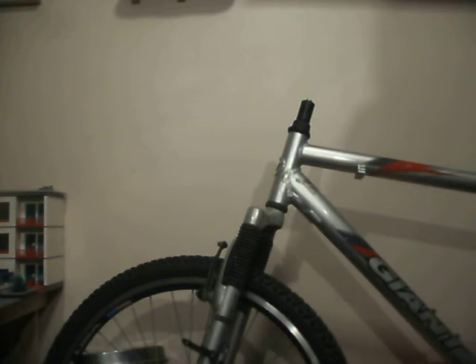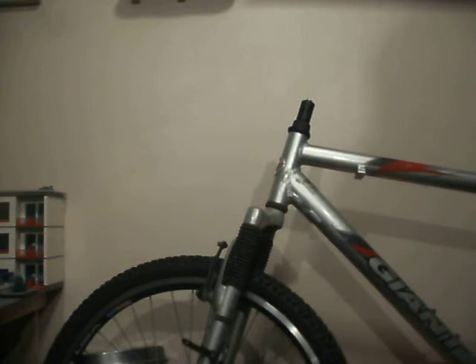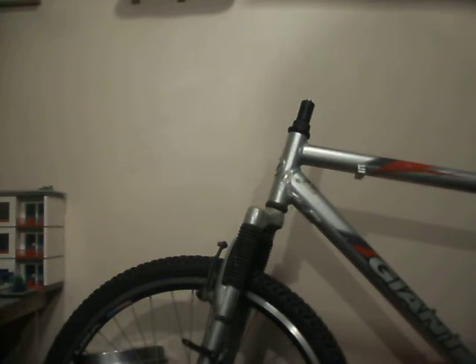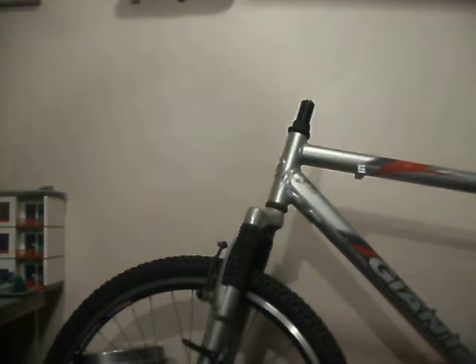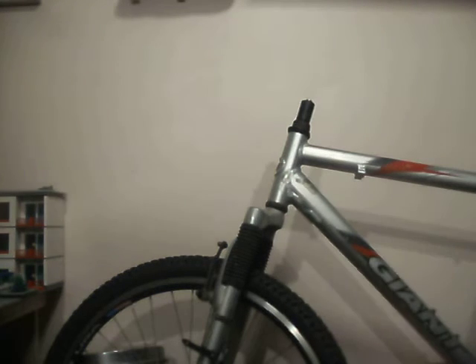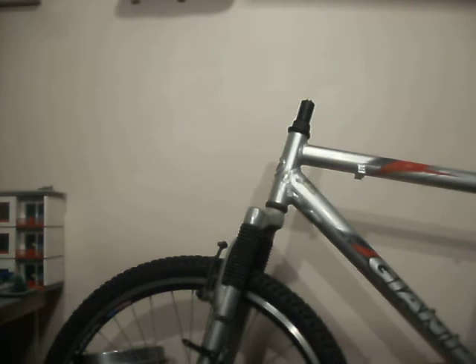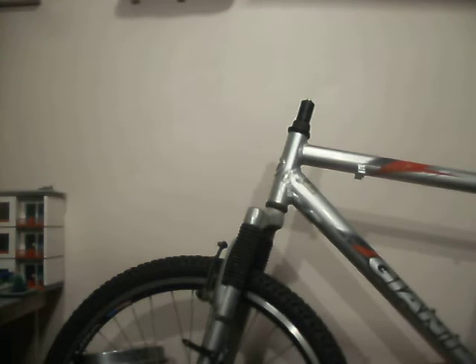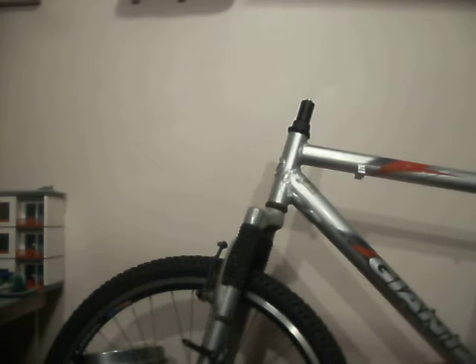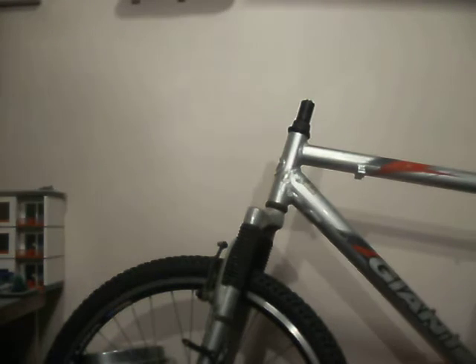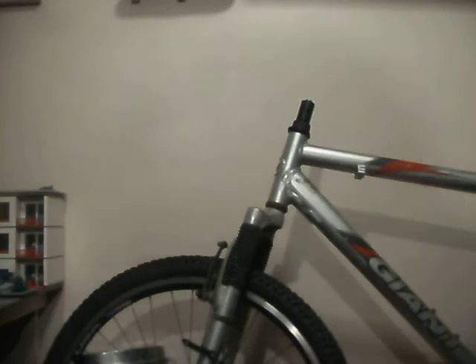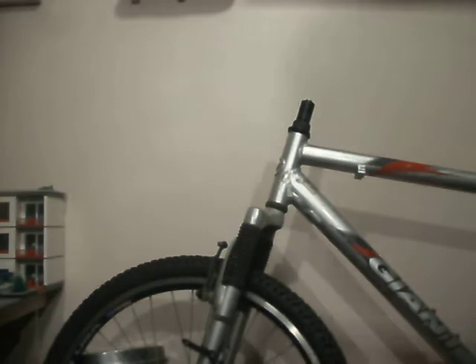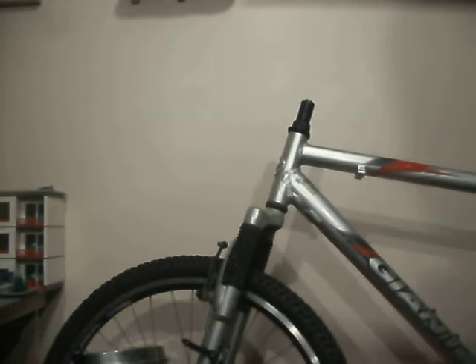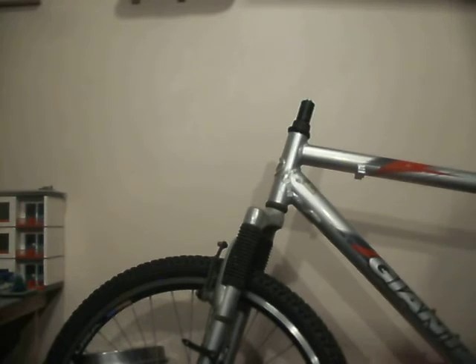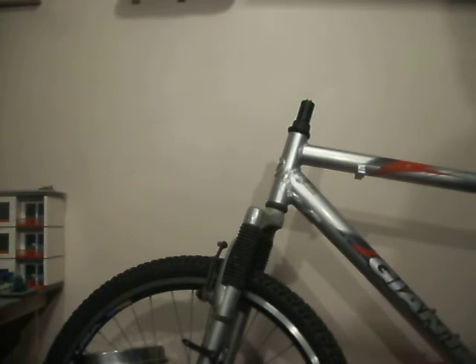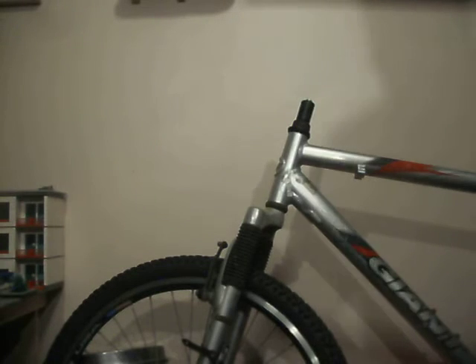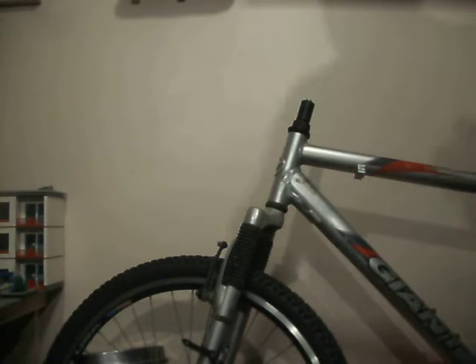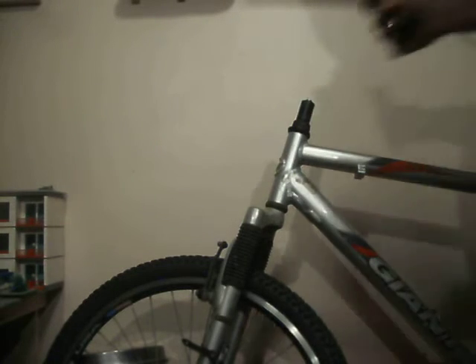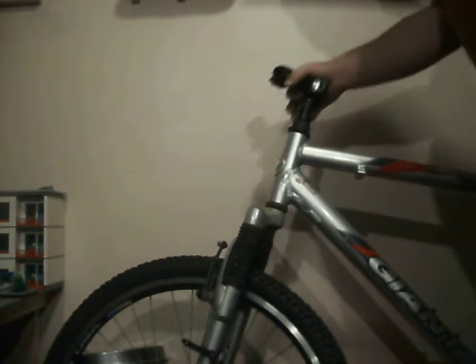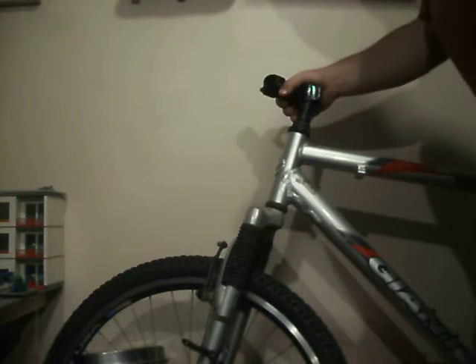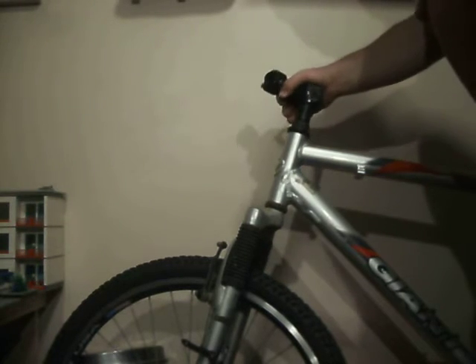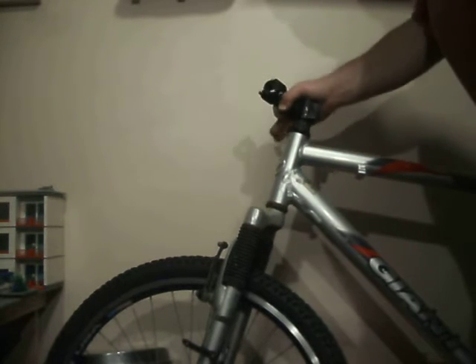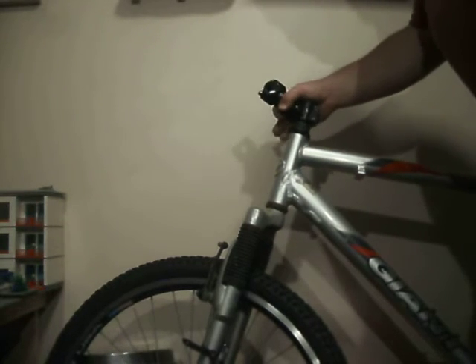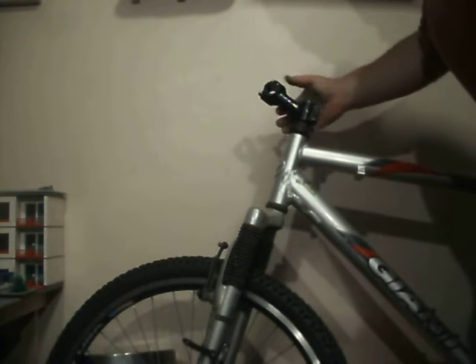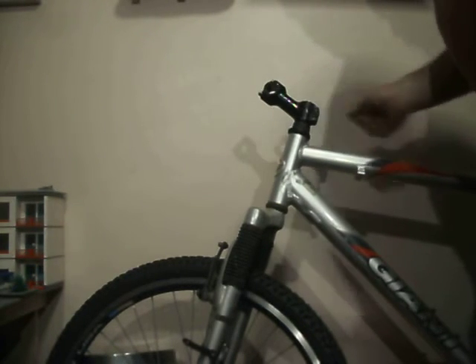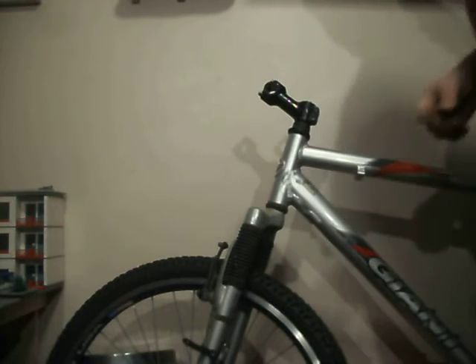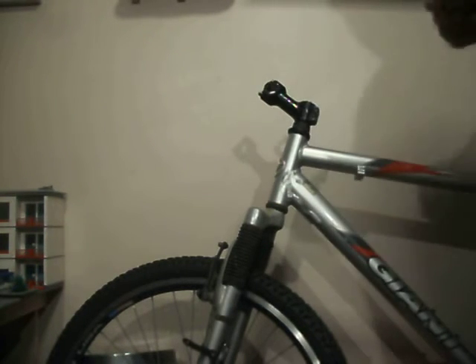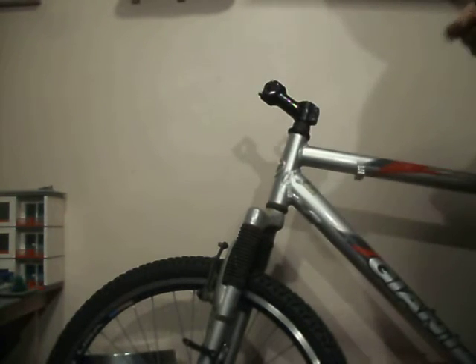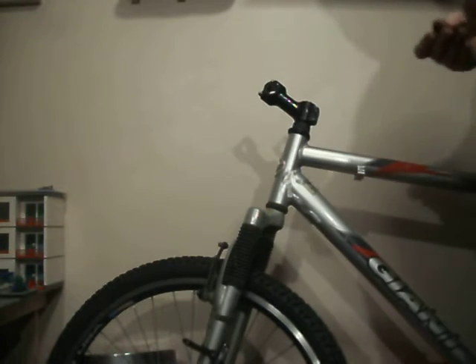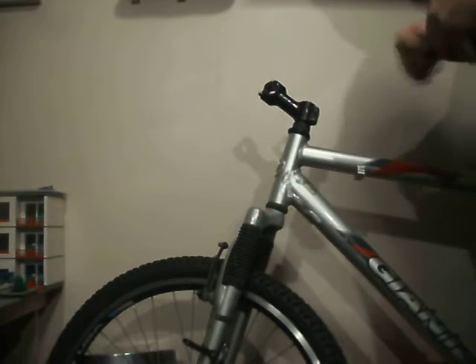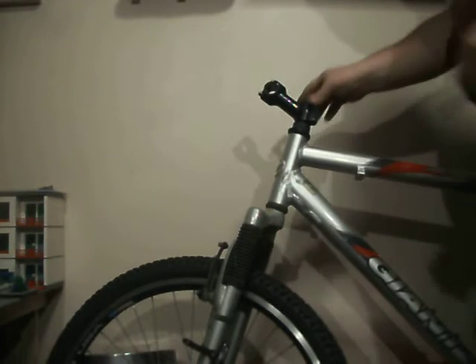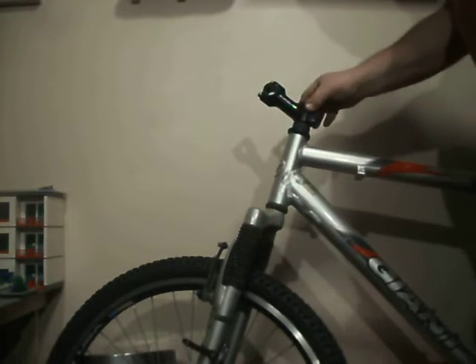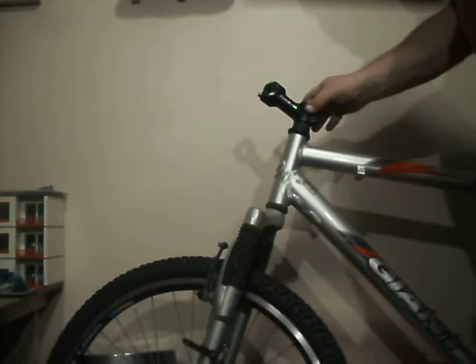We've got the old one on, and I want to put a black one on. So literally slide that straight over like that.